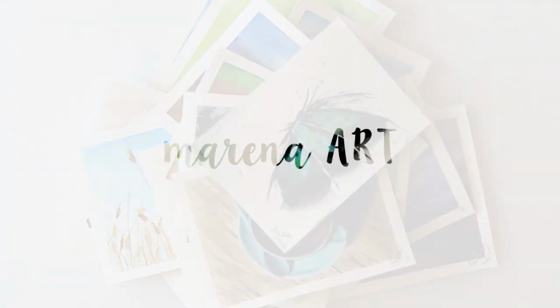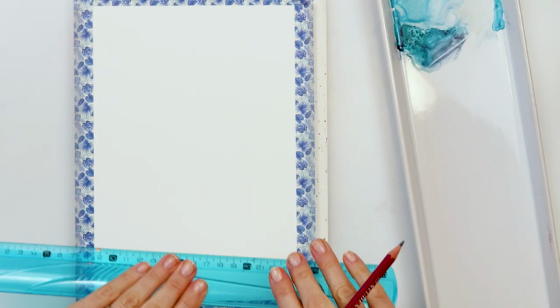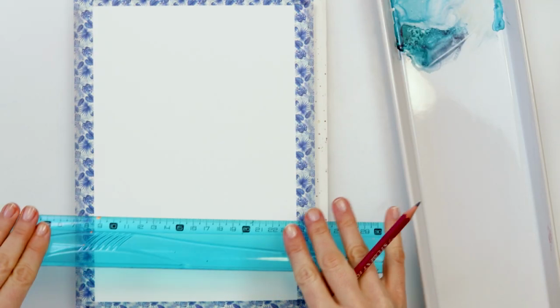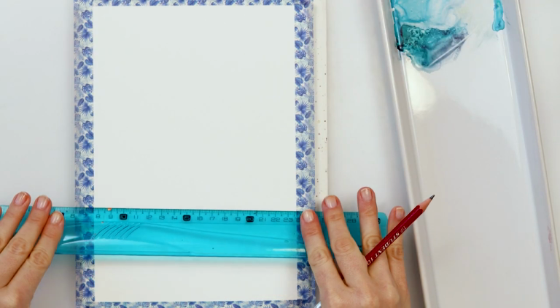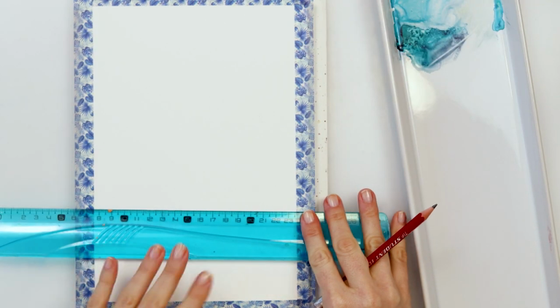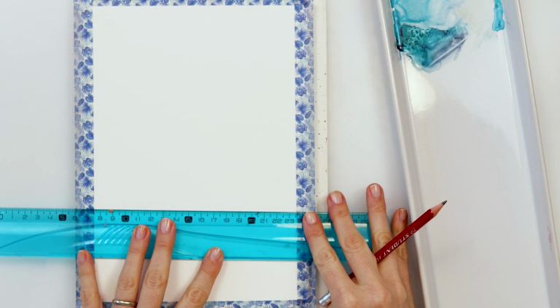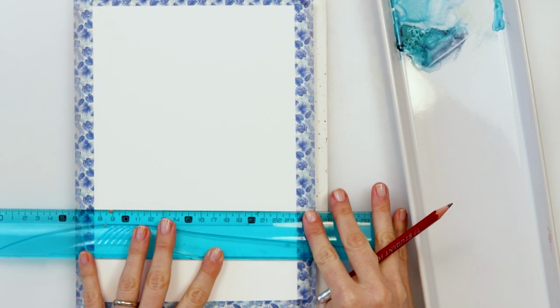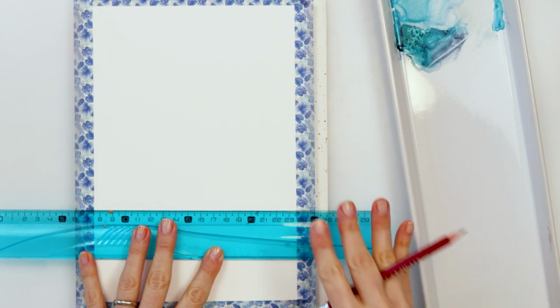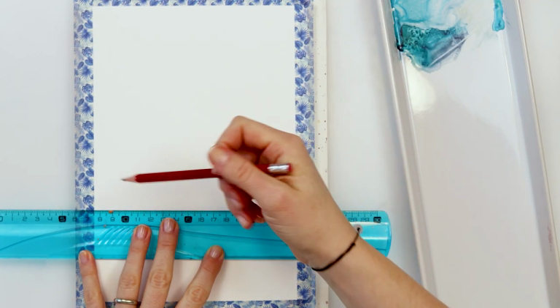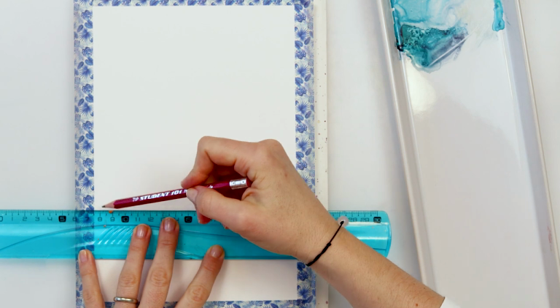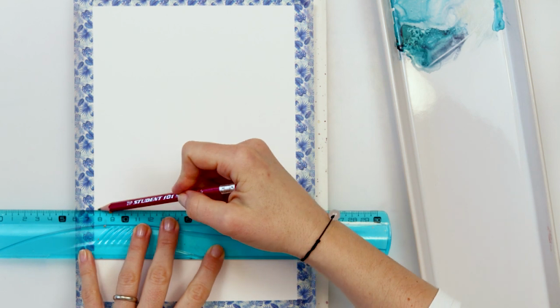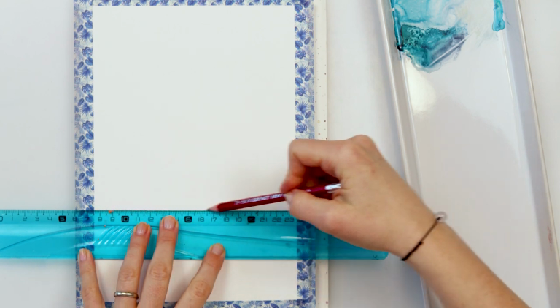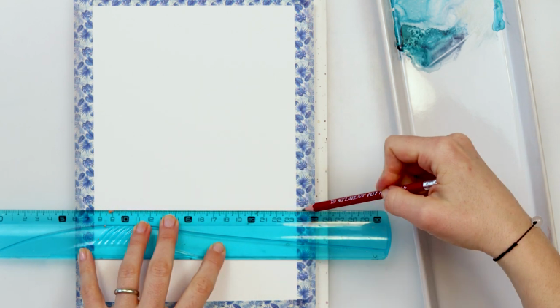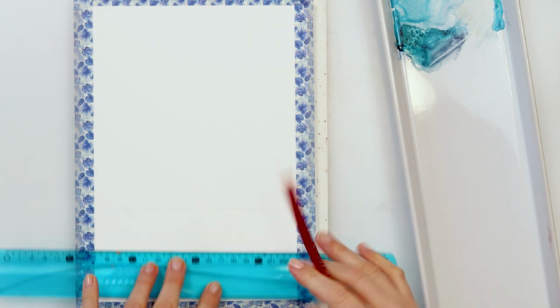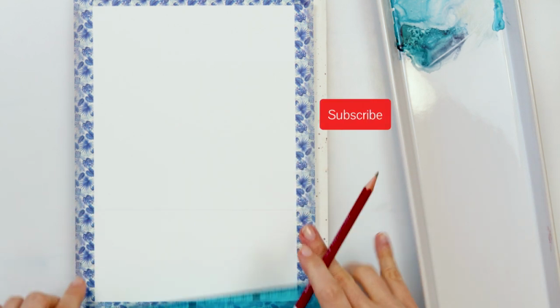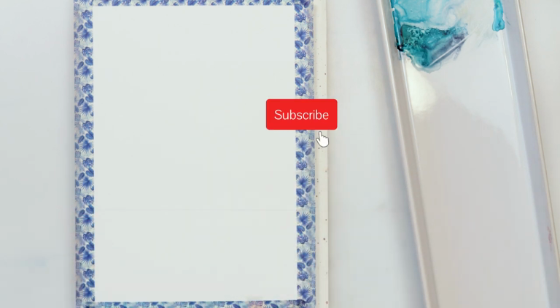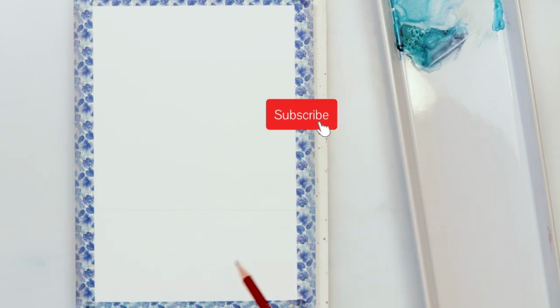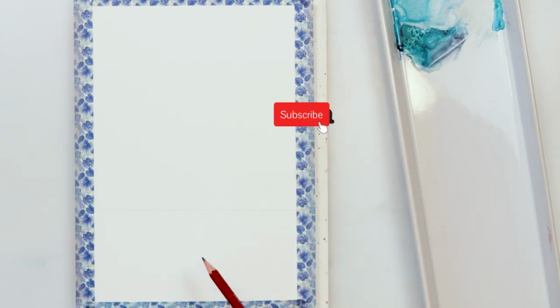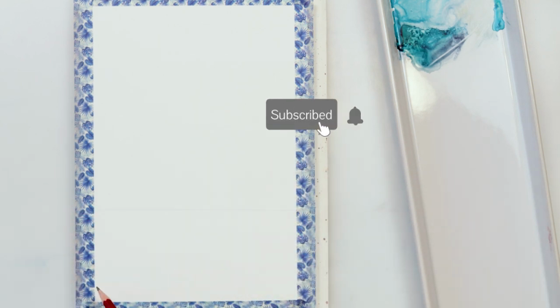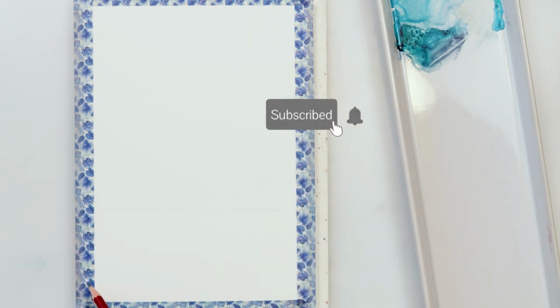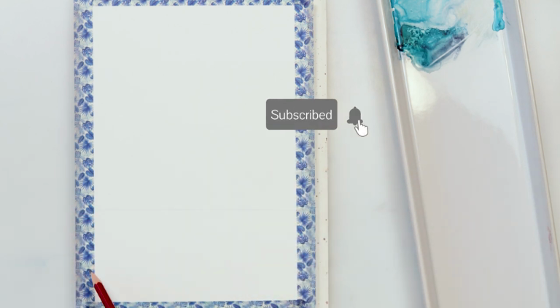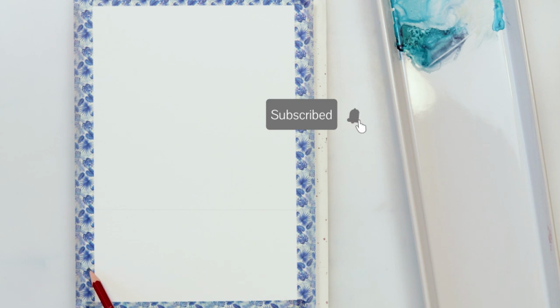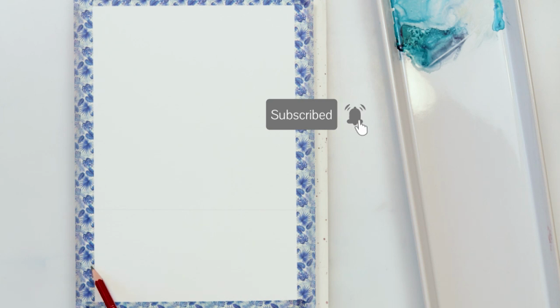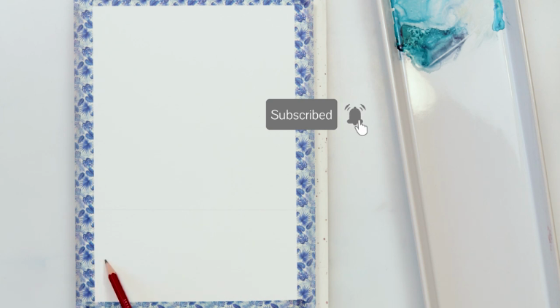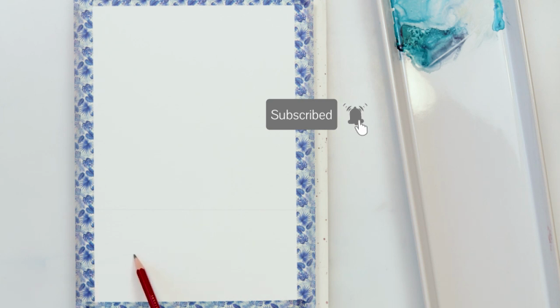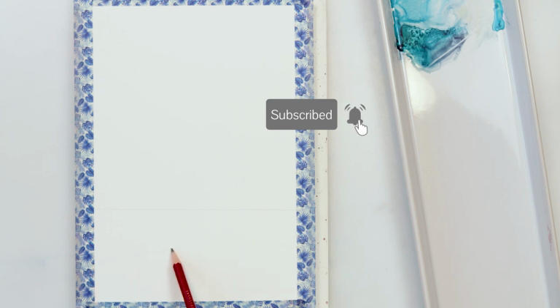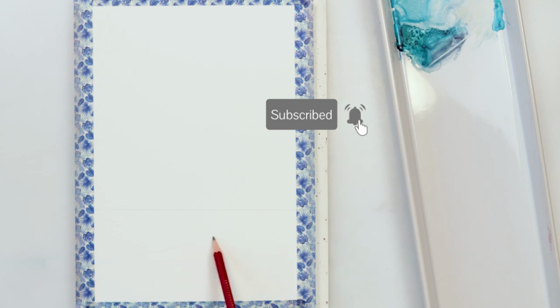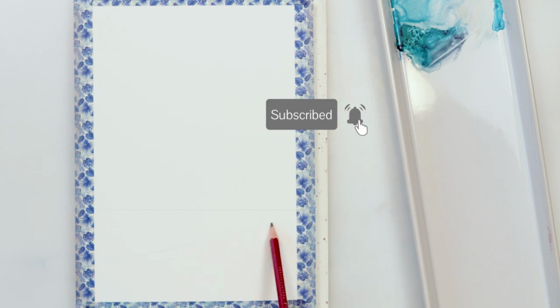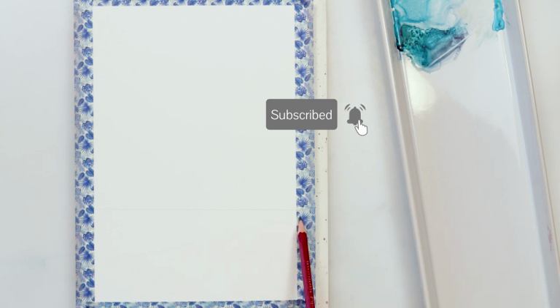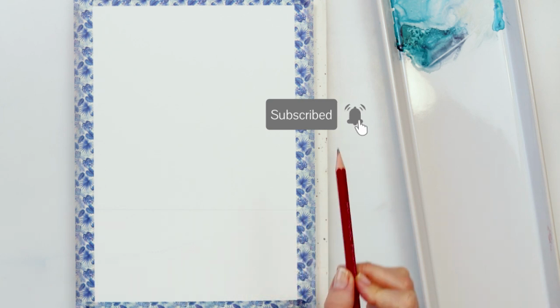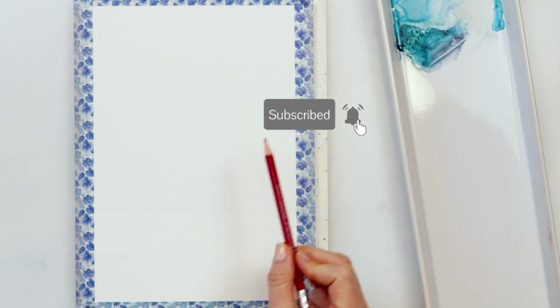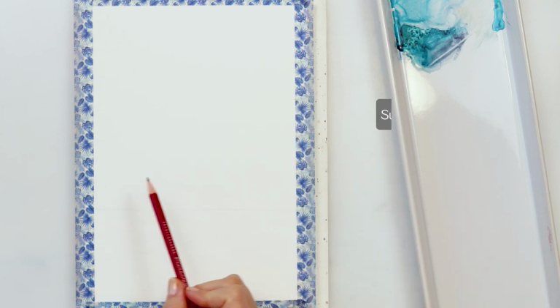Hey everyone and welcome to my channel. This is a second video from my Seascape series, so if you missed the first one I will put the link down in the description box — please go check it out after you watch this one.